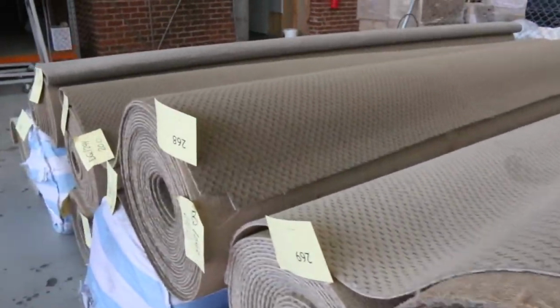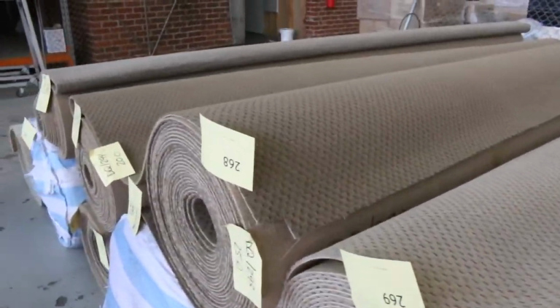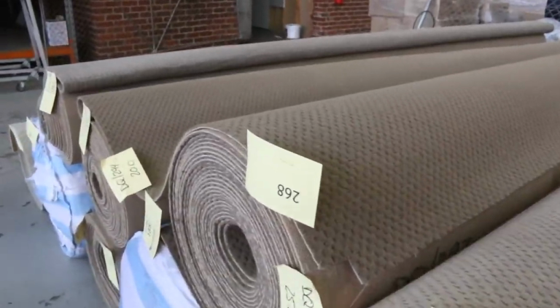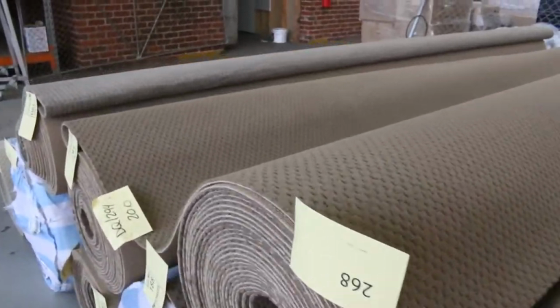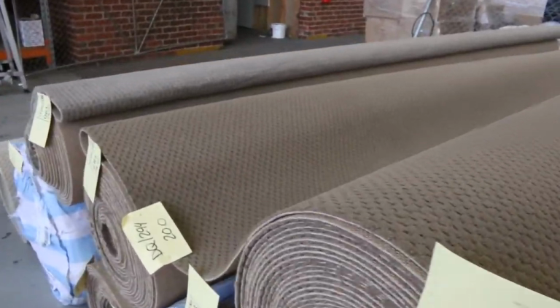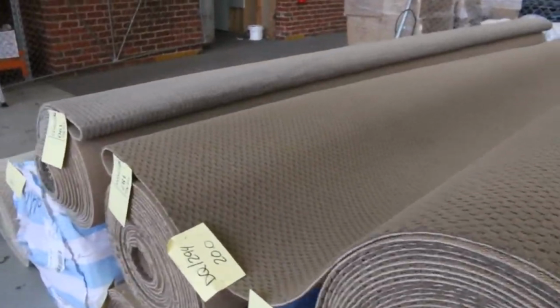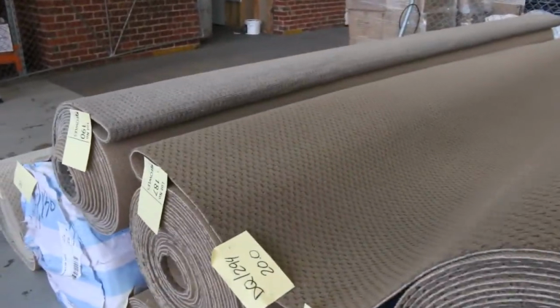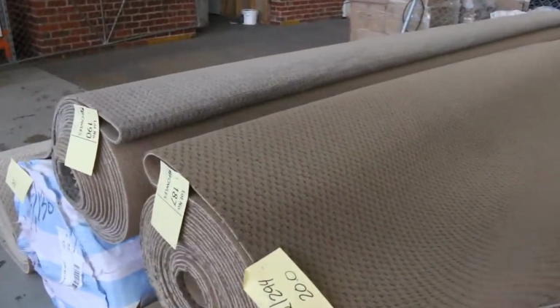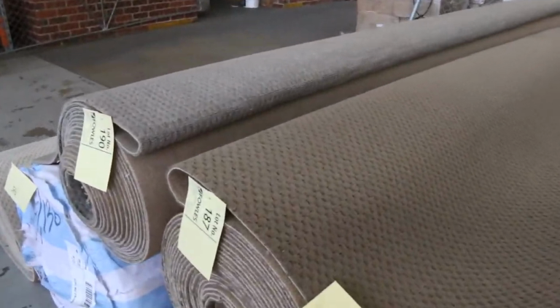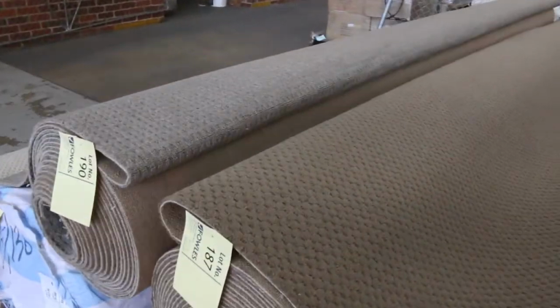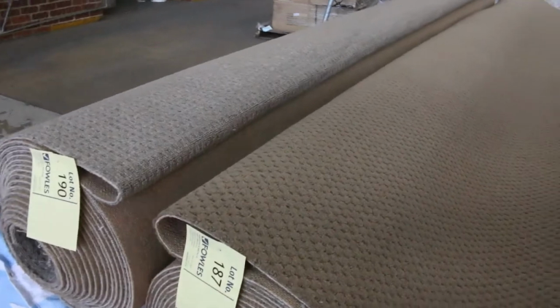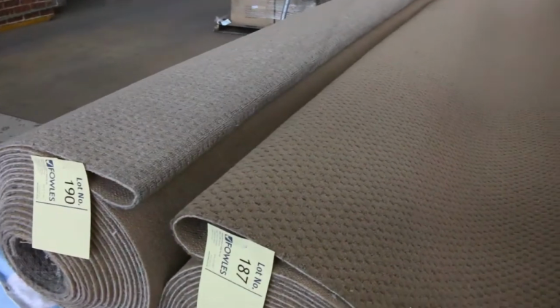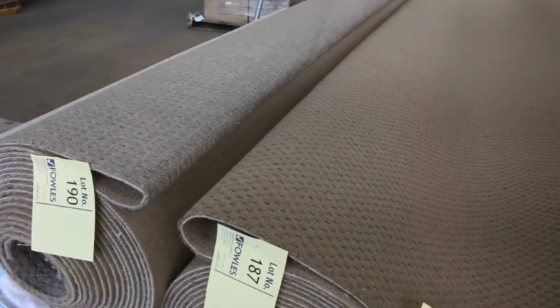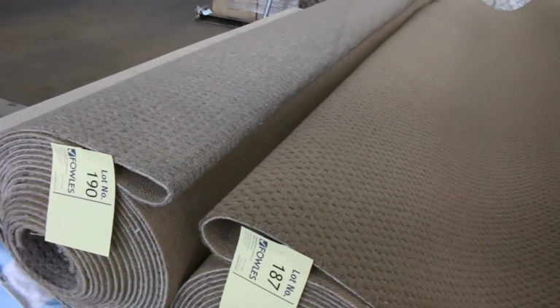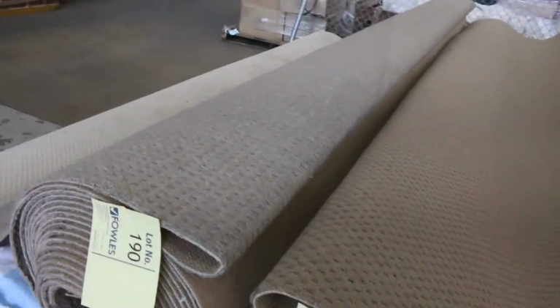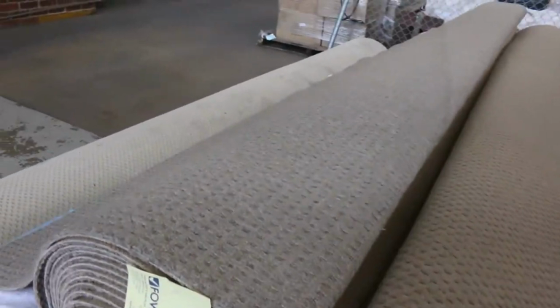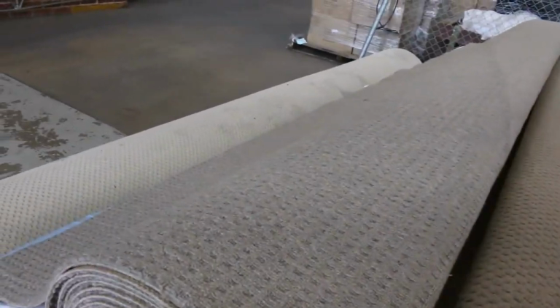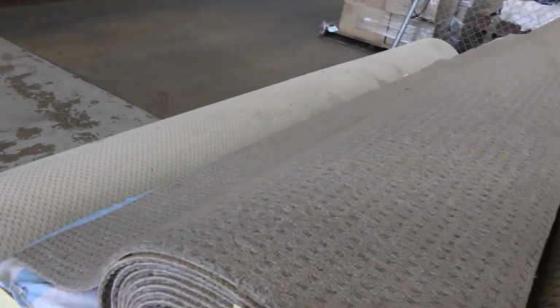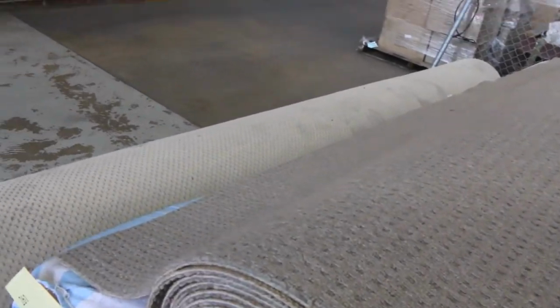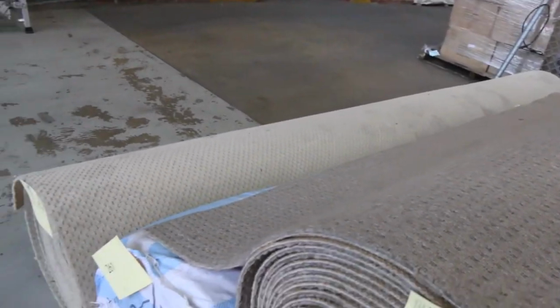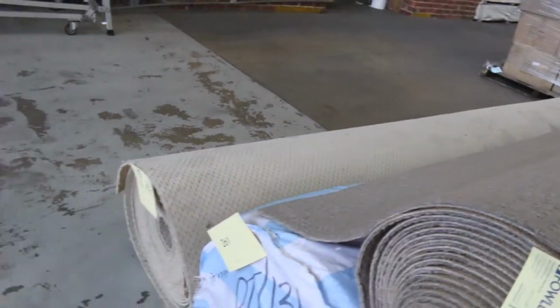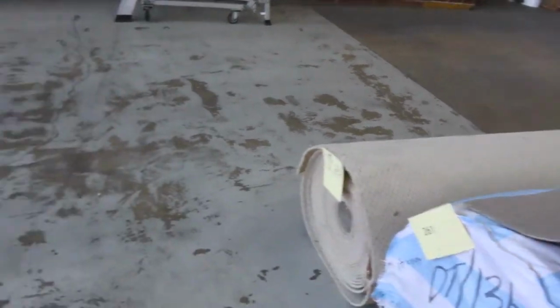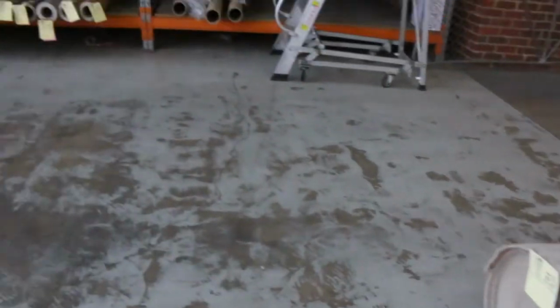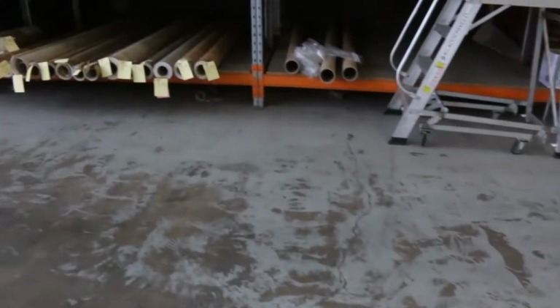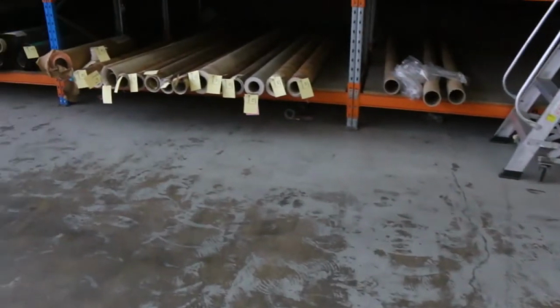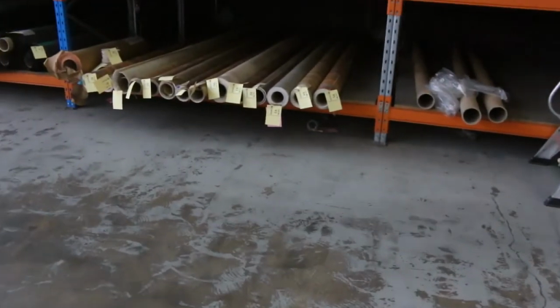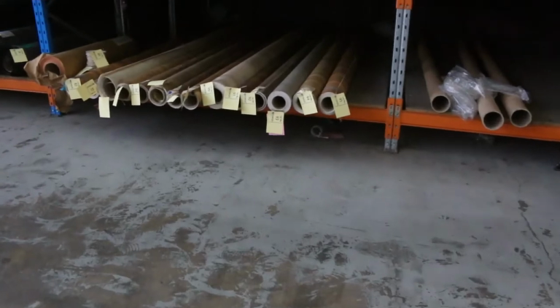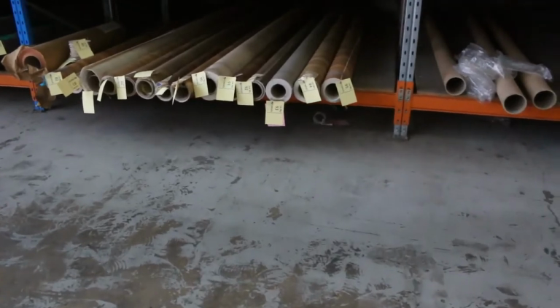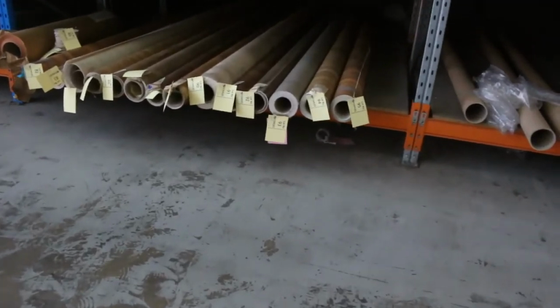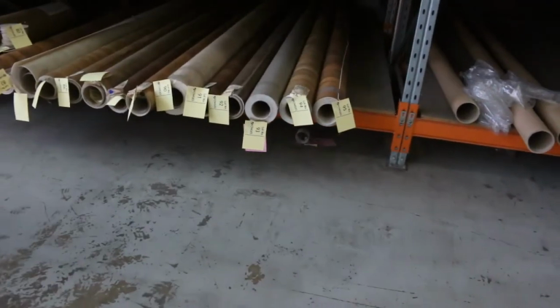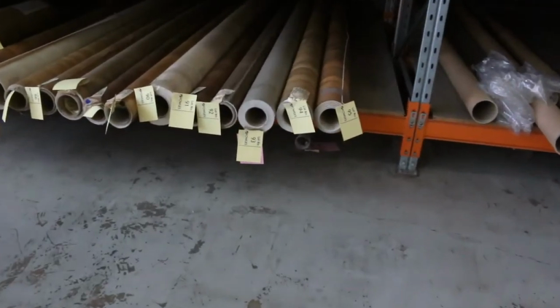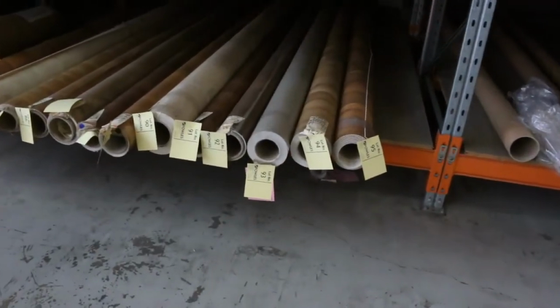If you don't know how much carpet you need, measure all your rooms — just the length by the width. Draw yourself a little map and we'll work it out for you. You can ask someone here at Fowles to work out how much carpet you need, so we can help you out with that.